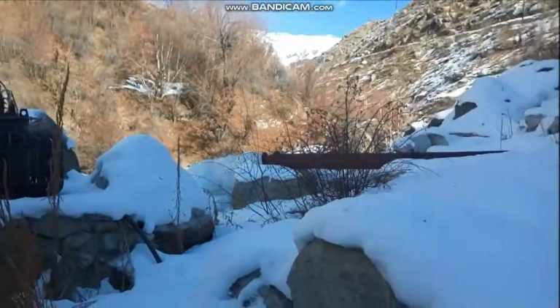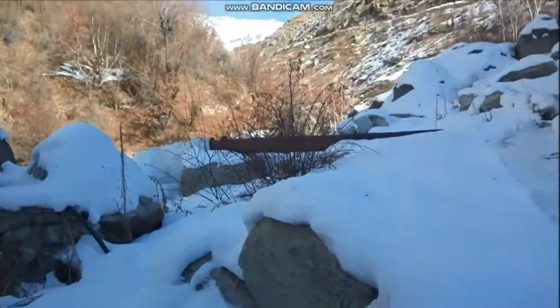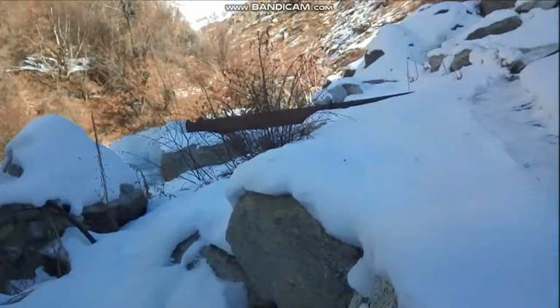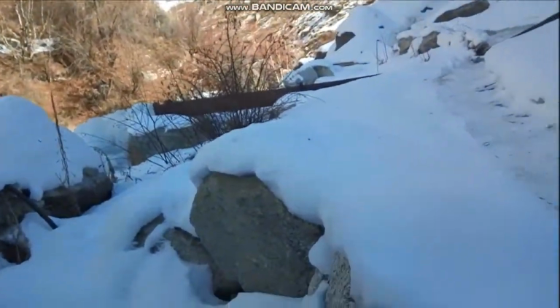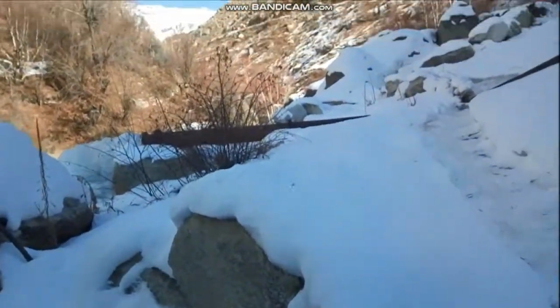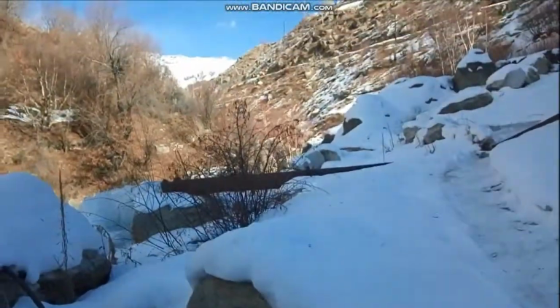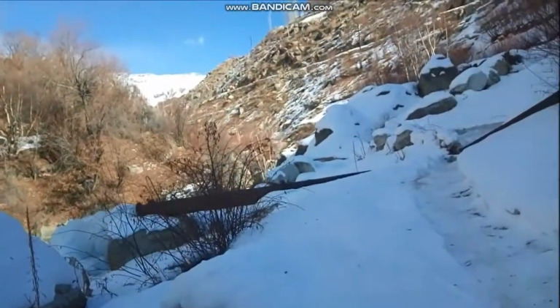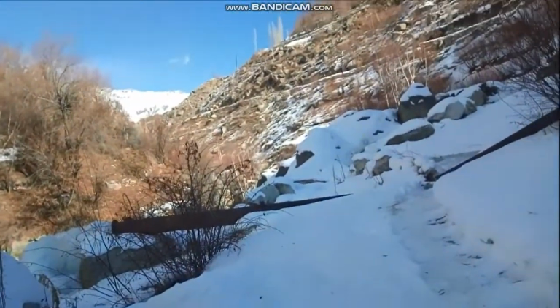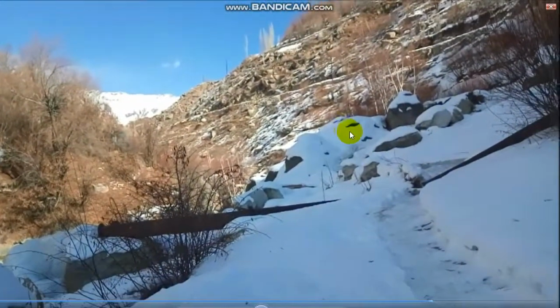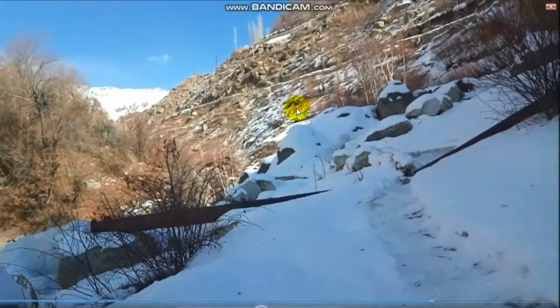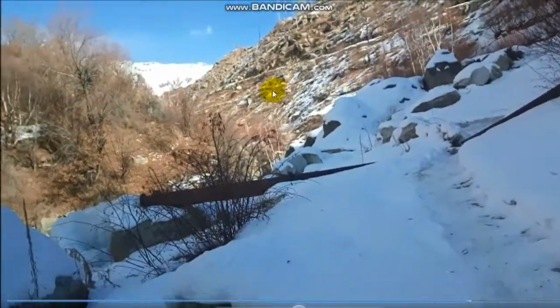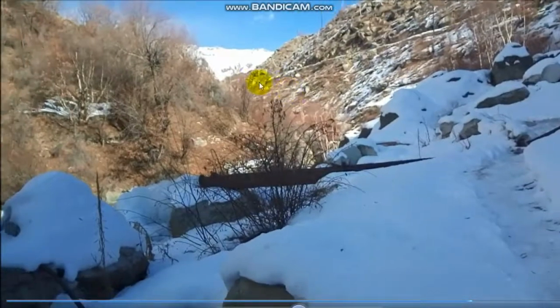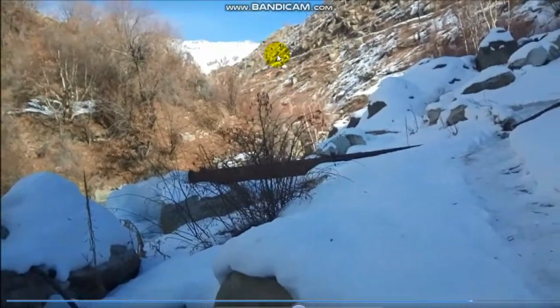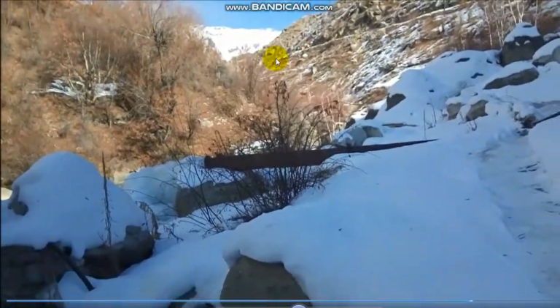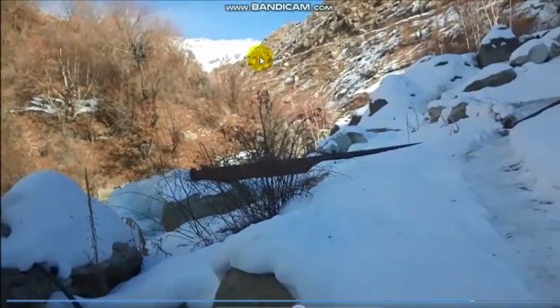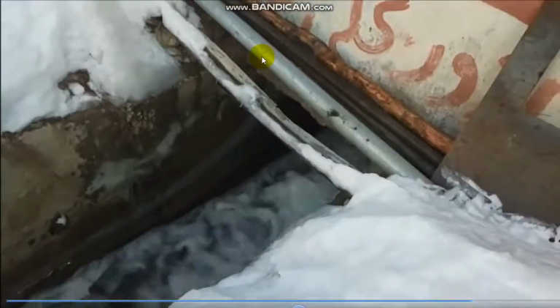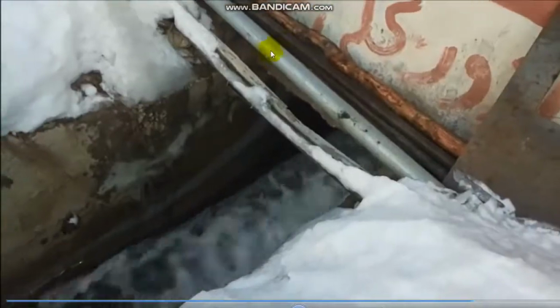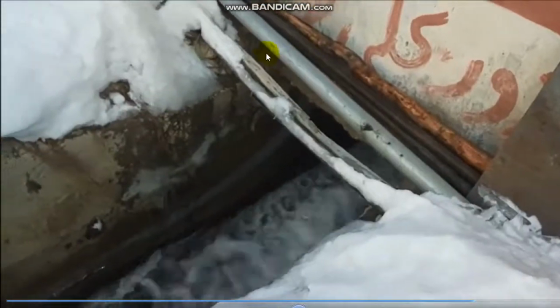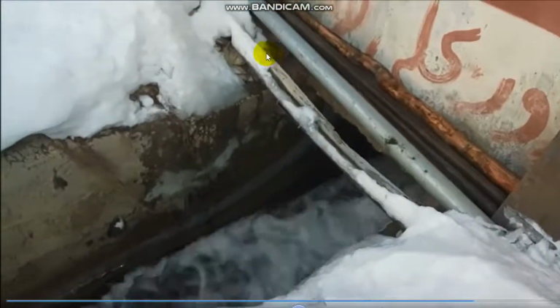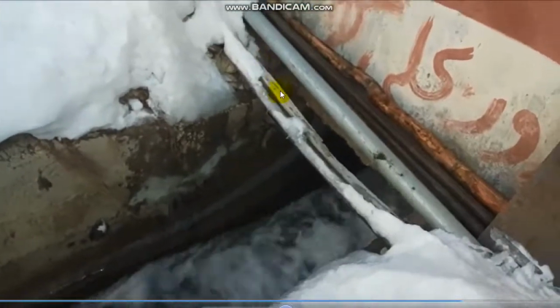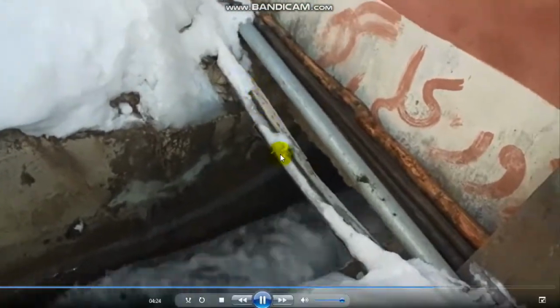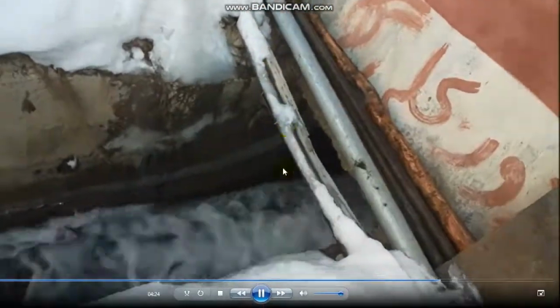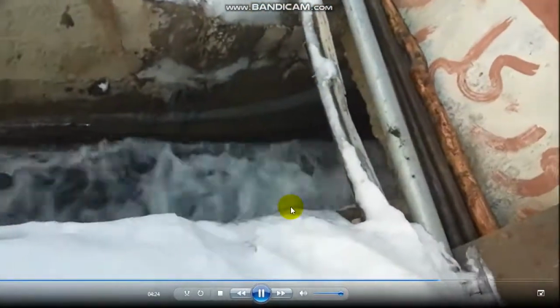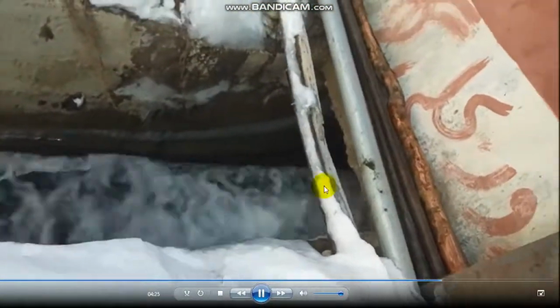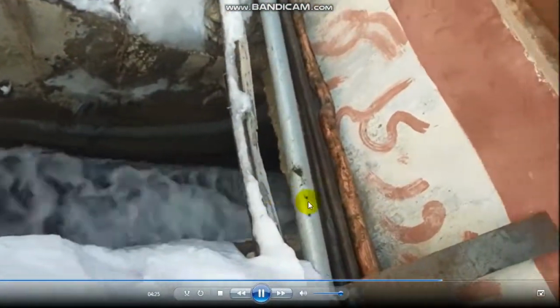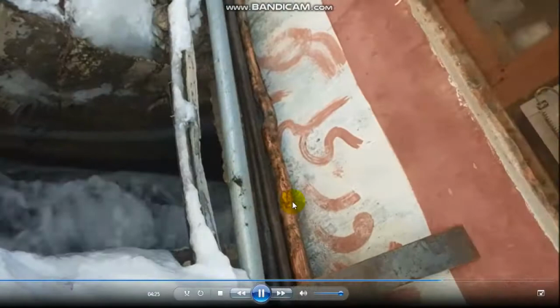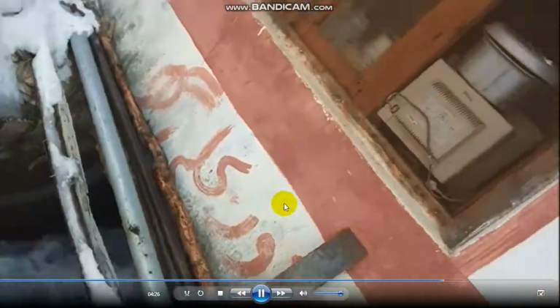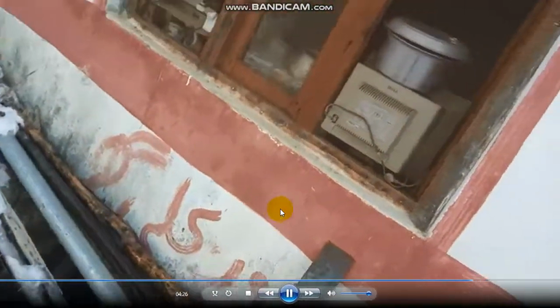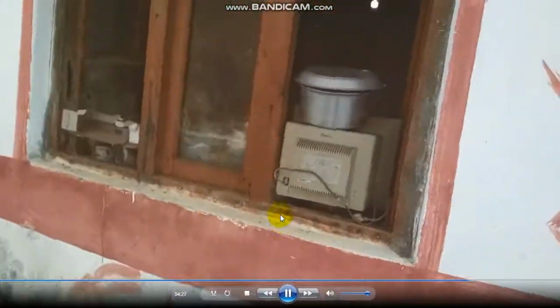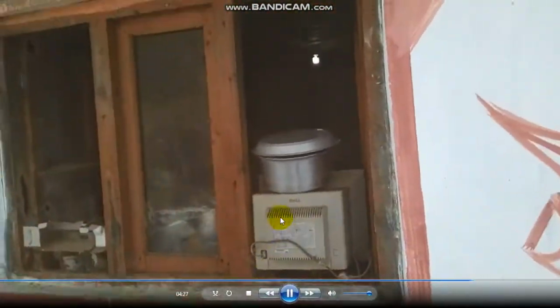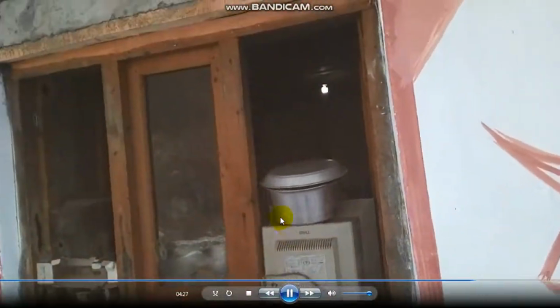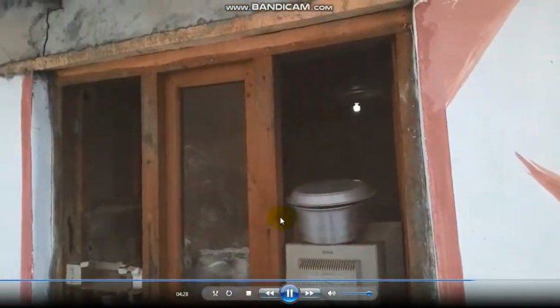Very nice — with a clean and green blue sky. This is the water coming out after hitting the turbine.